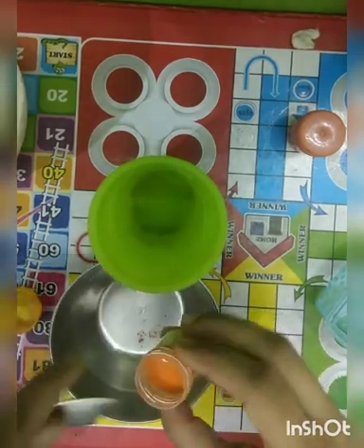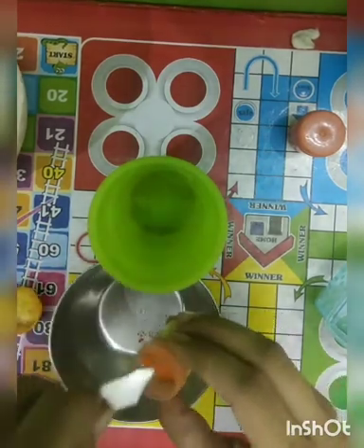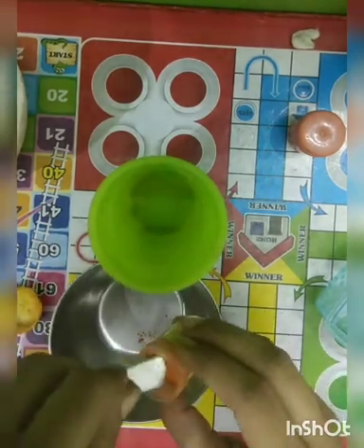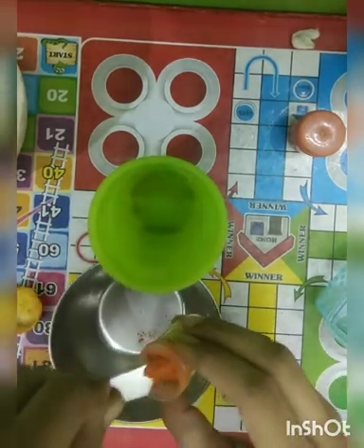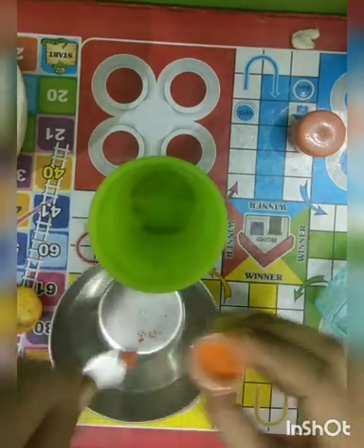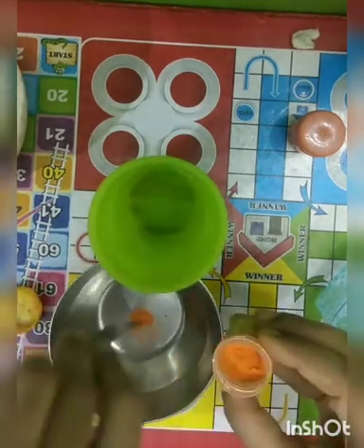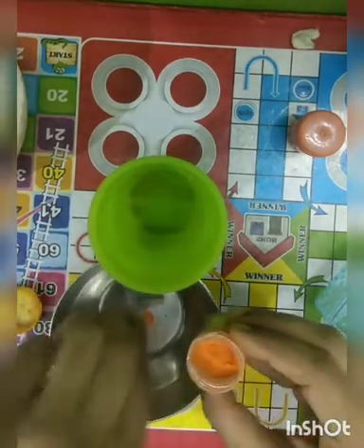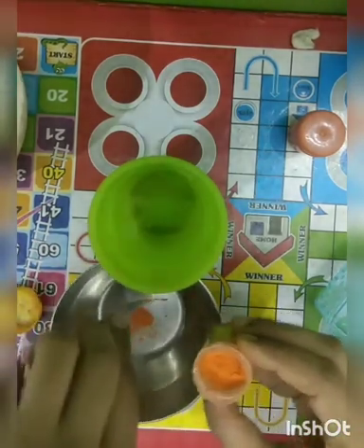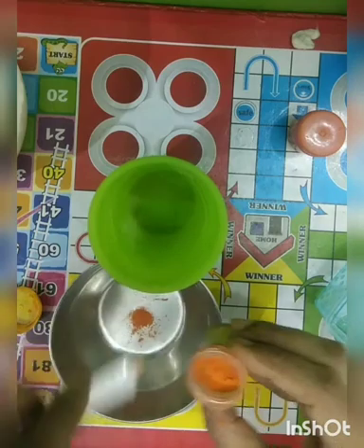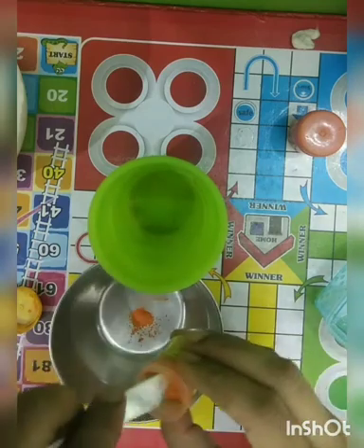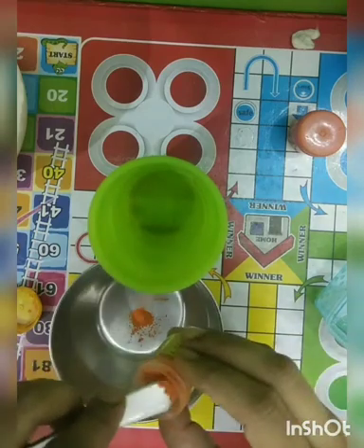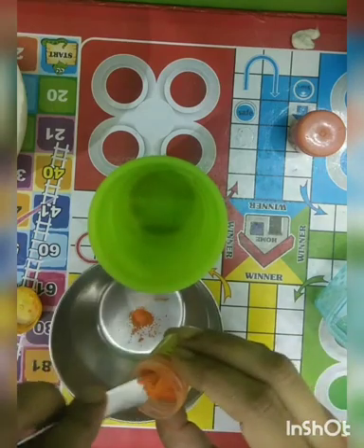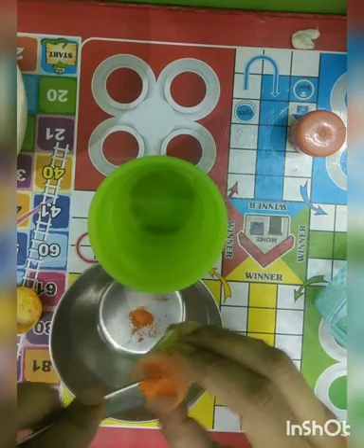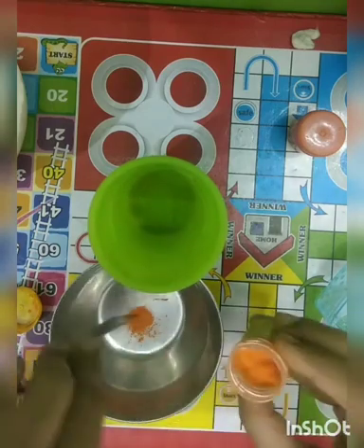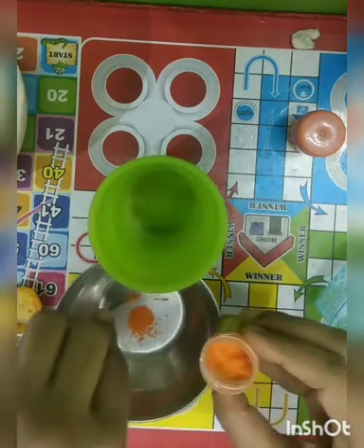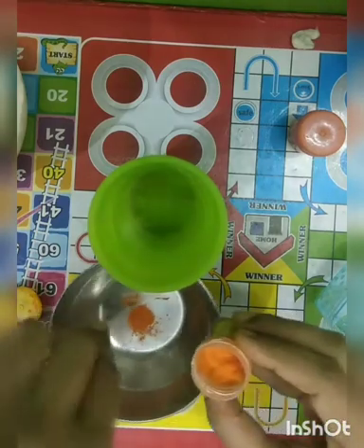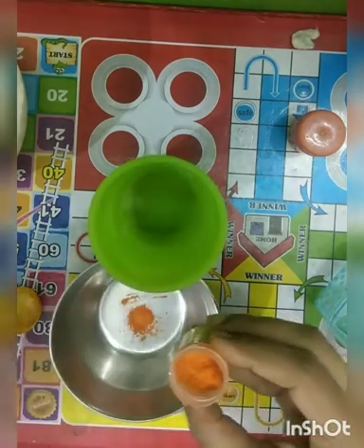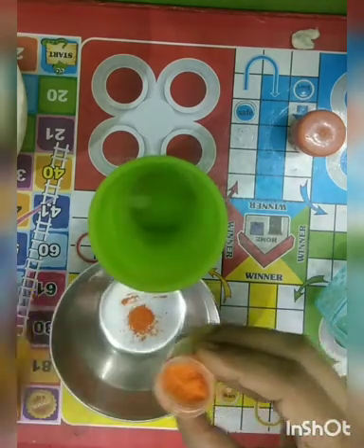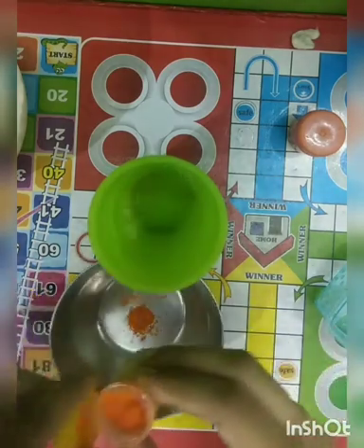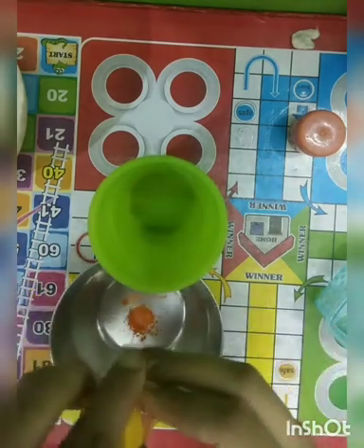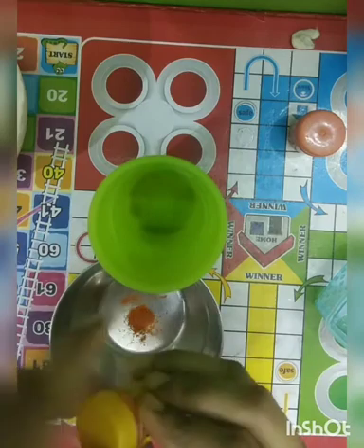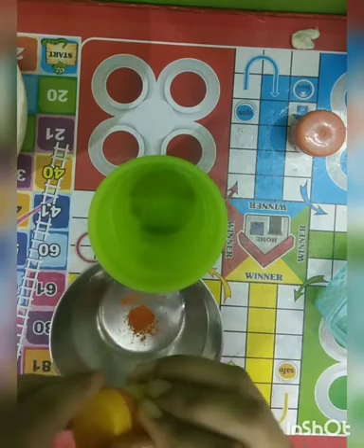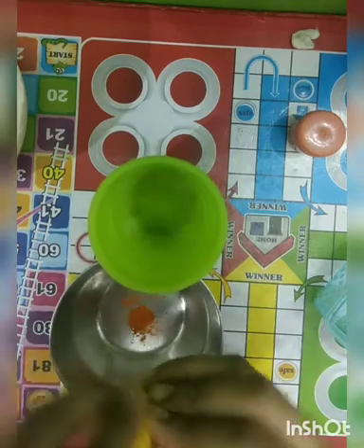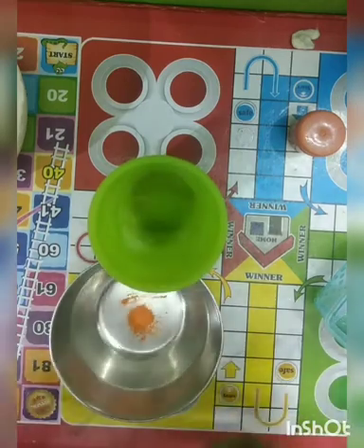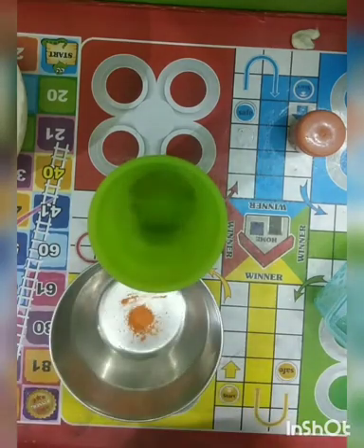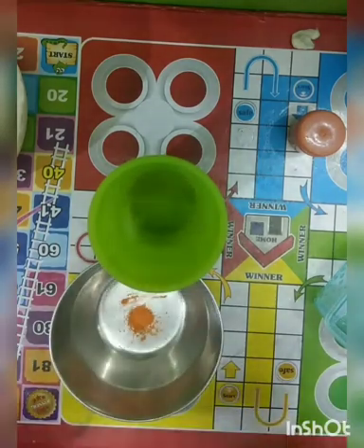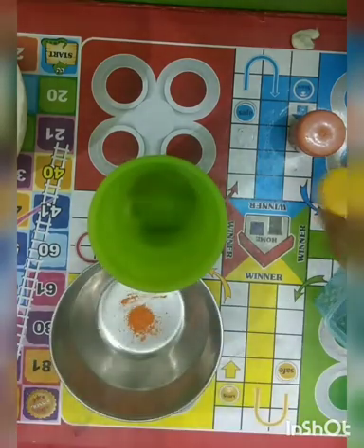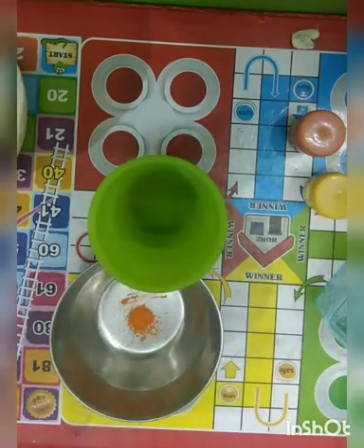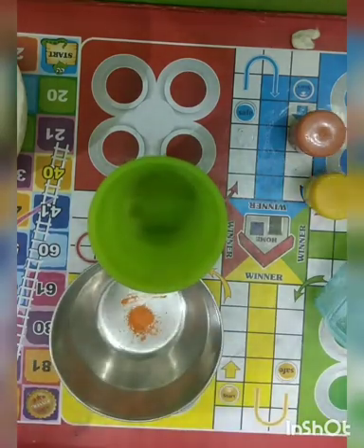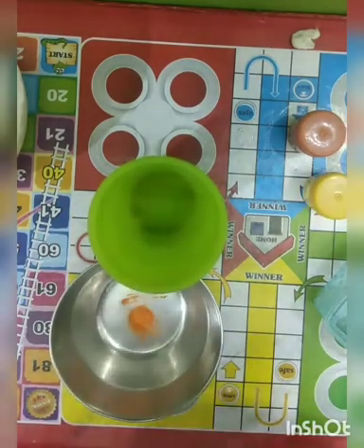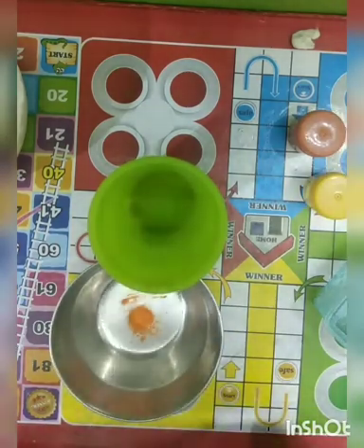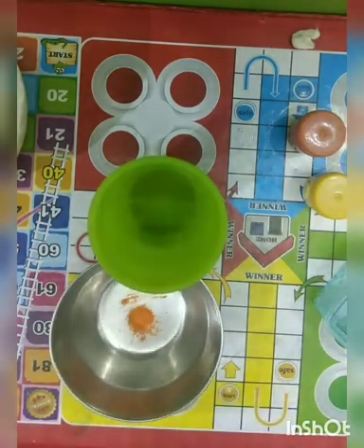Take half a teaspoon of food color or turmeric powder. Now we will be making different colors of play dough. Add 1 tbsp of coconut oil.